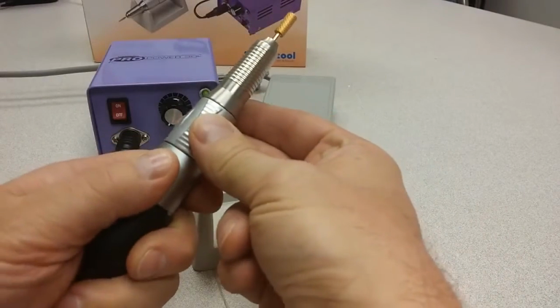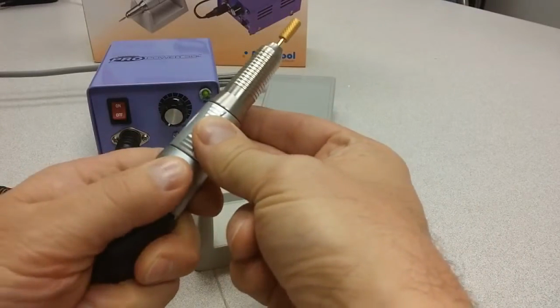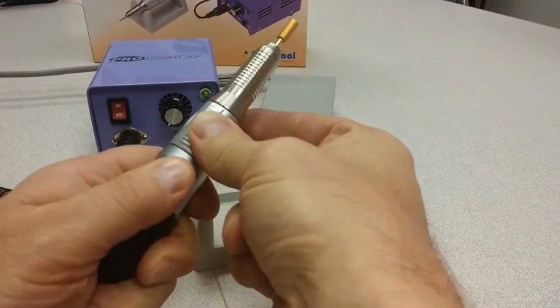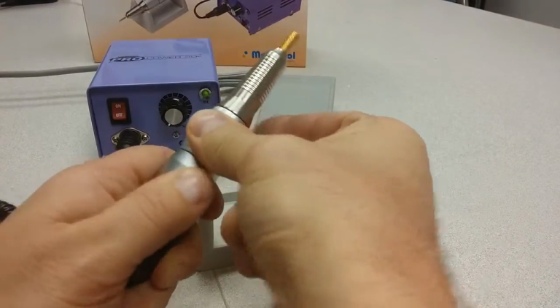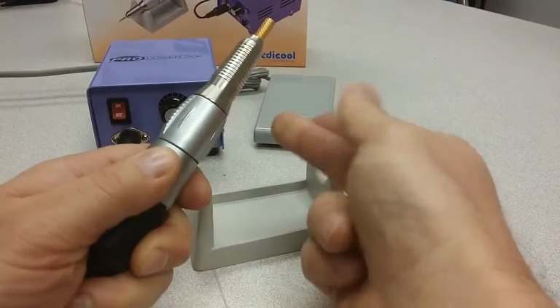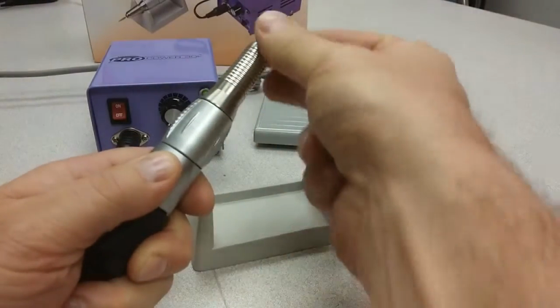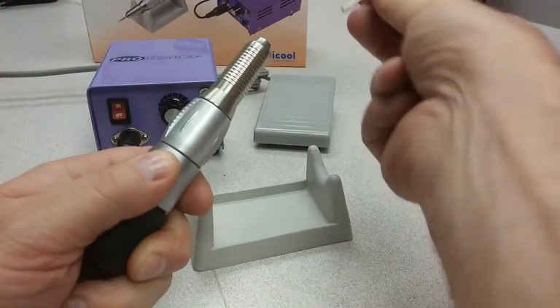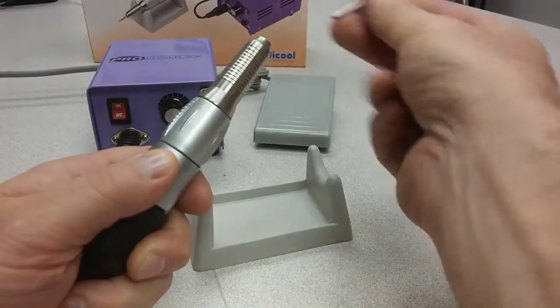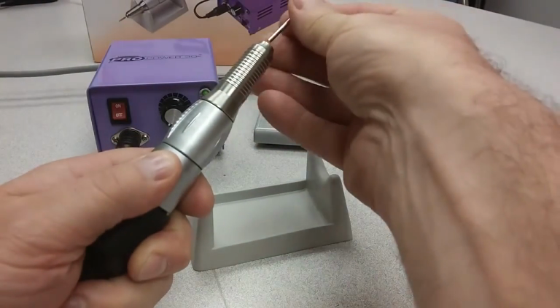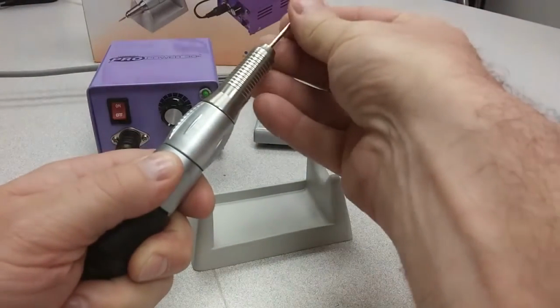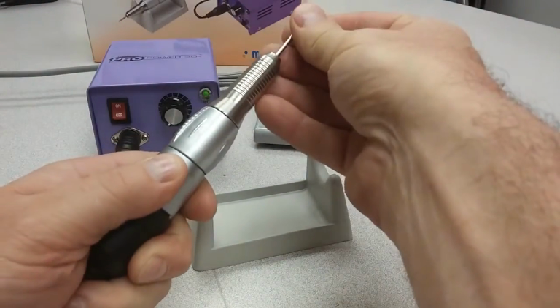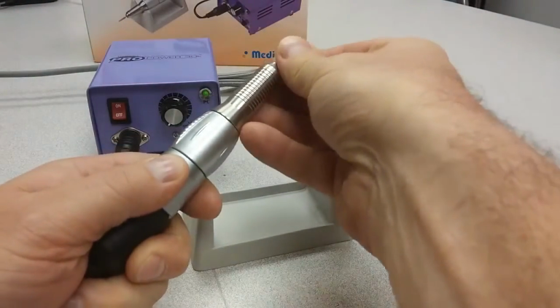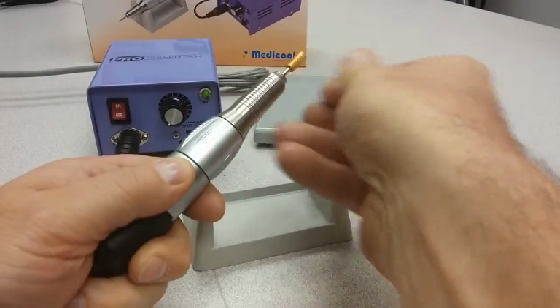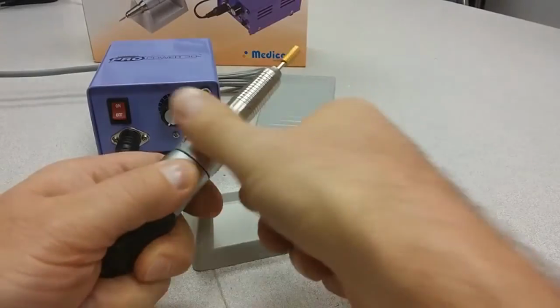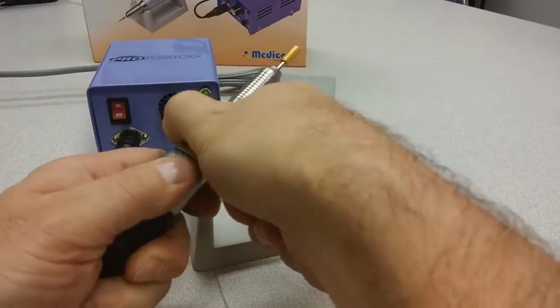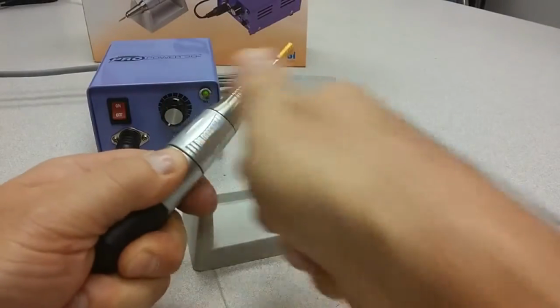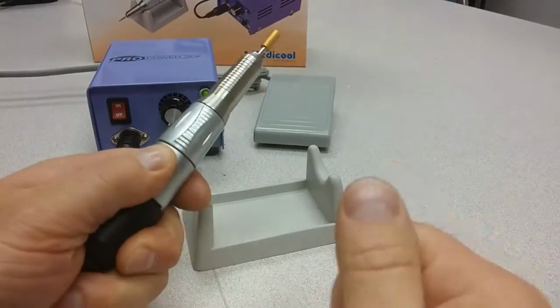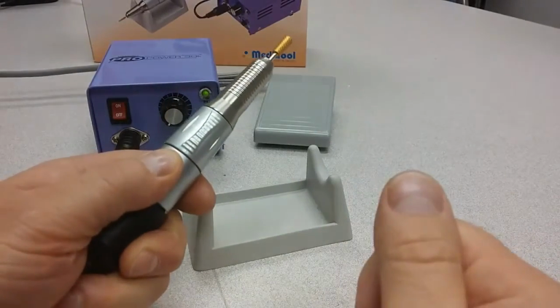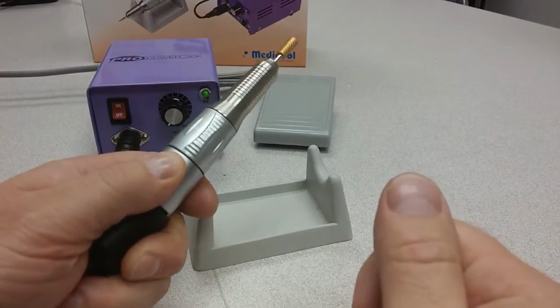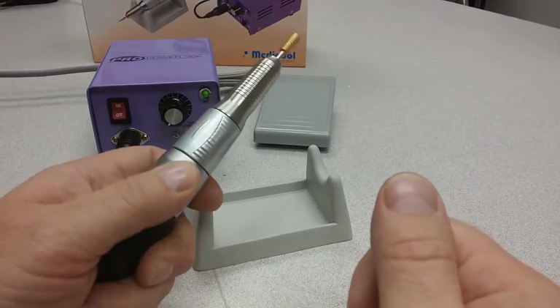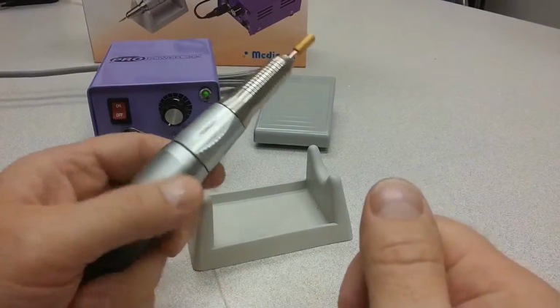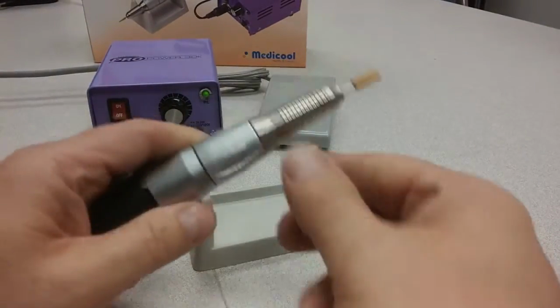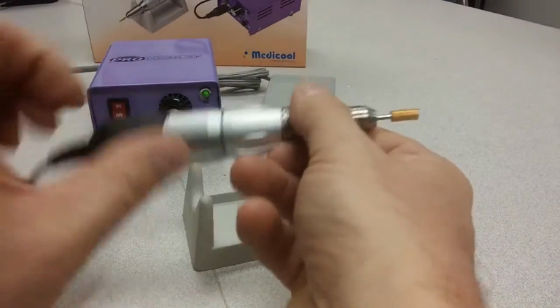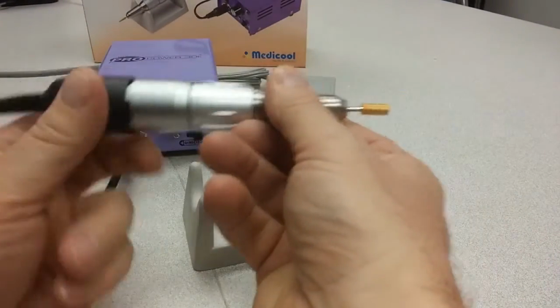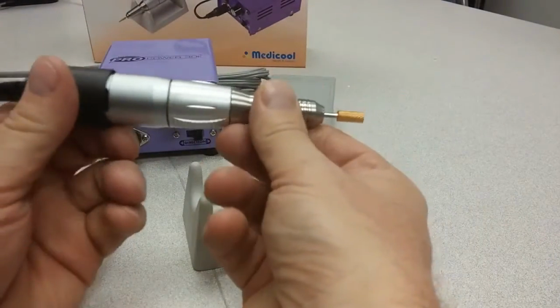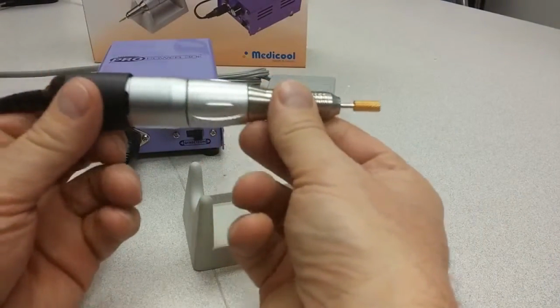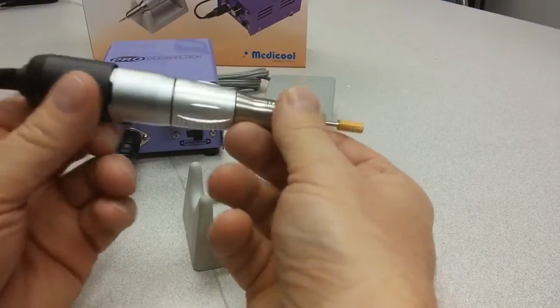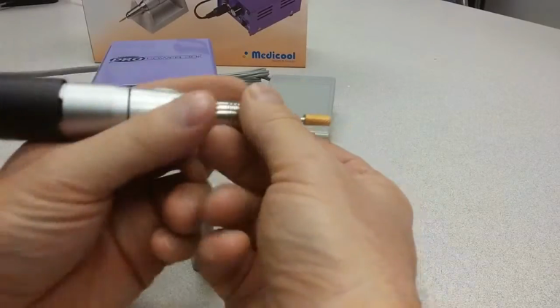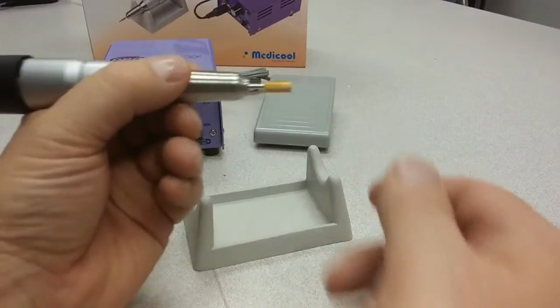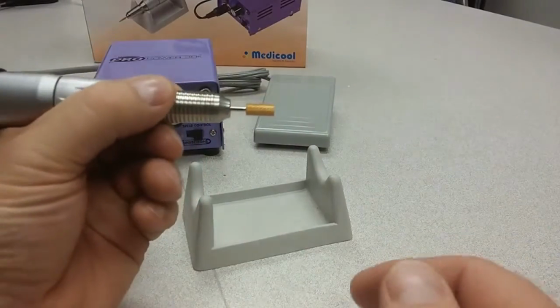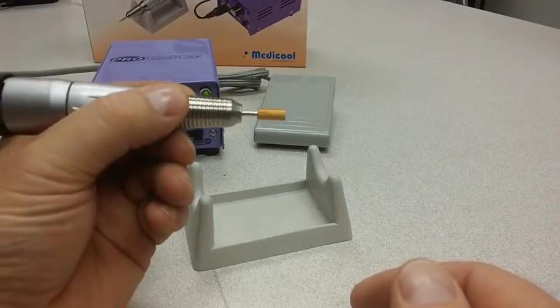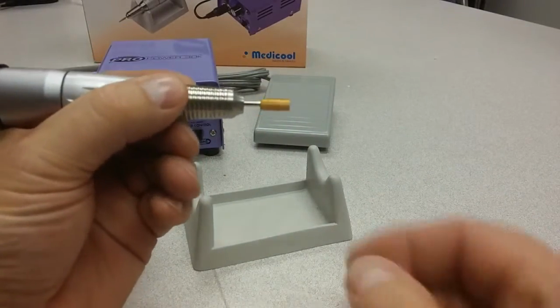It has a twist locking chuck system, so it will lock the bits securely in place. It's very small, very lightweight, with a nice balance to it.